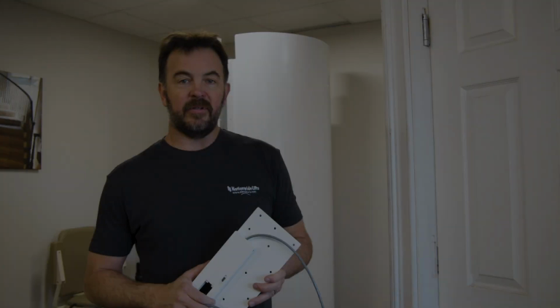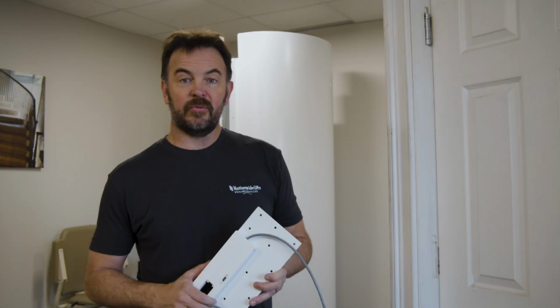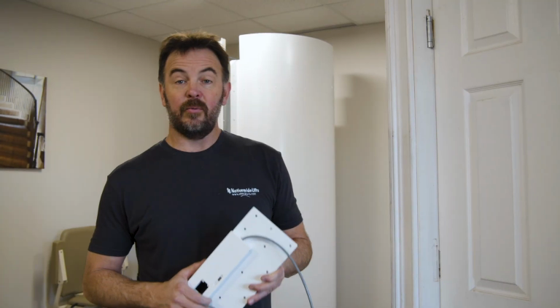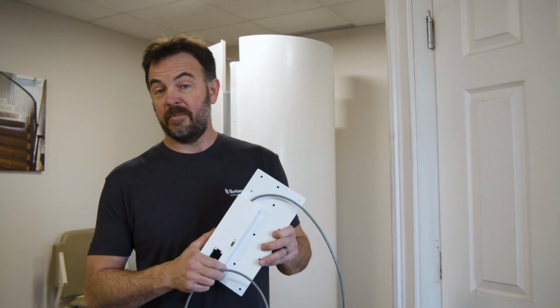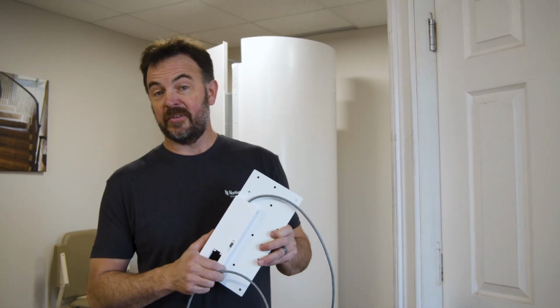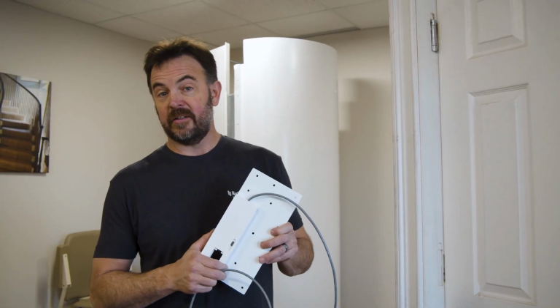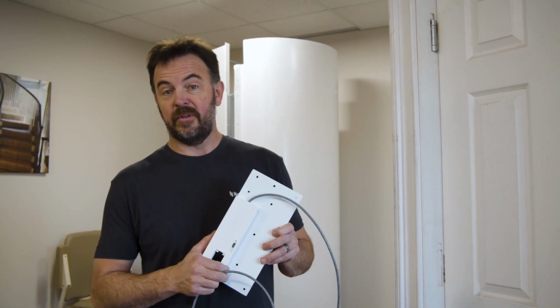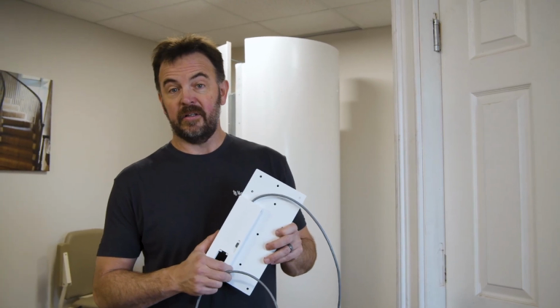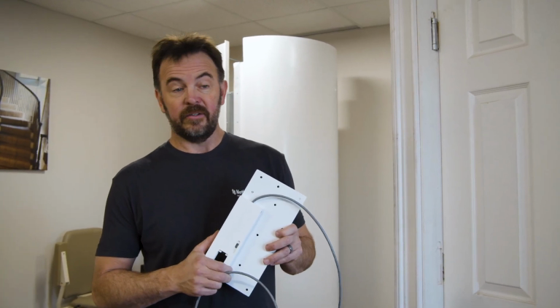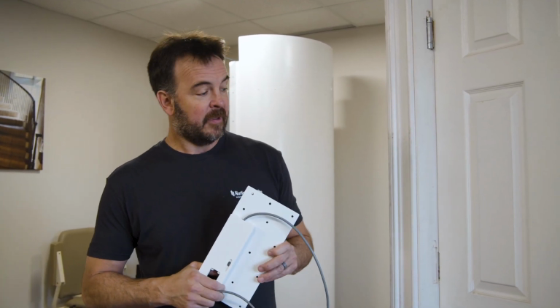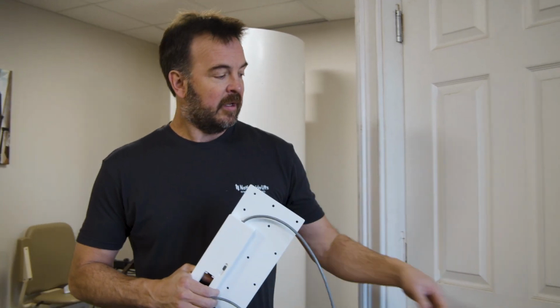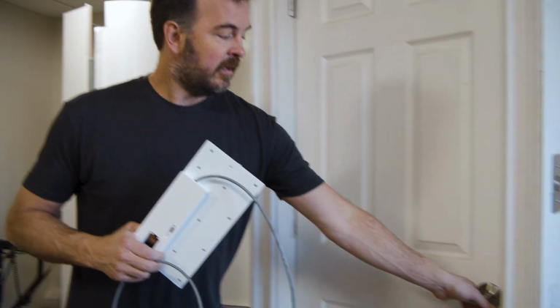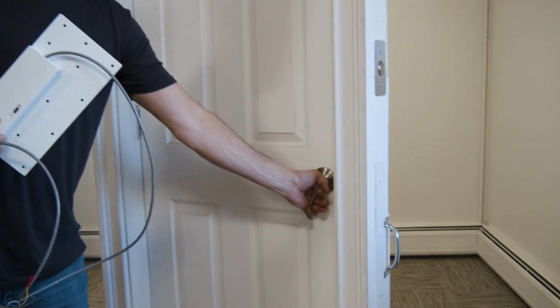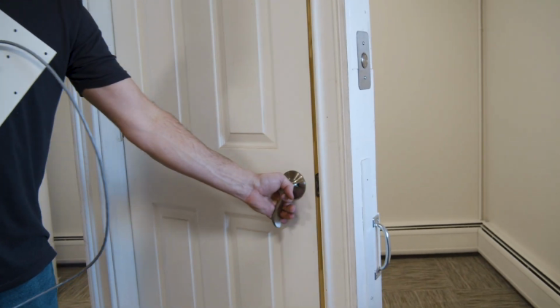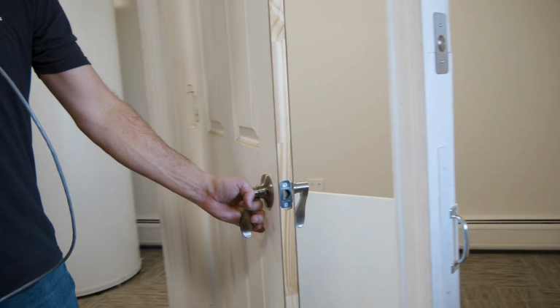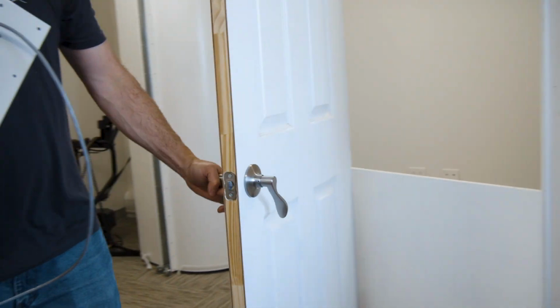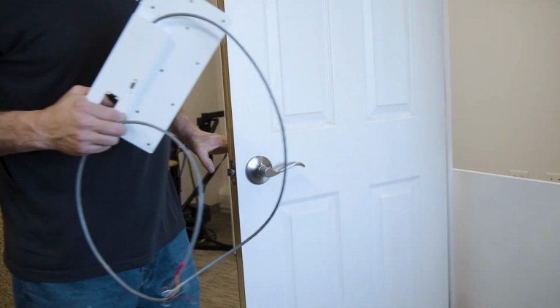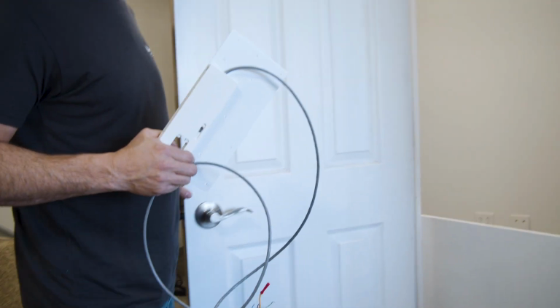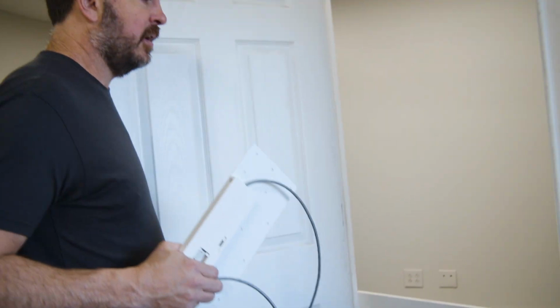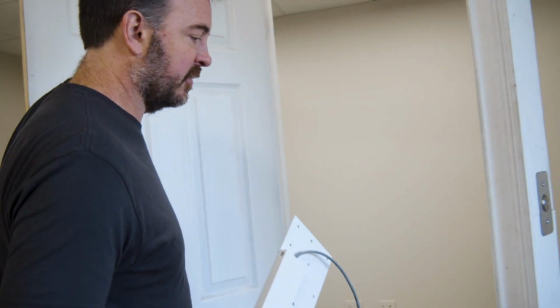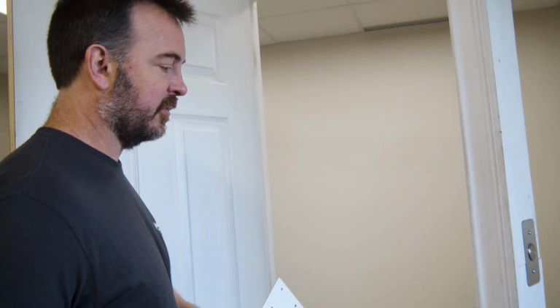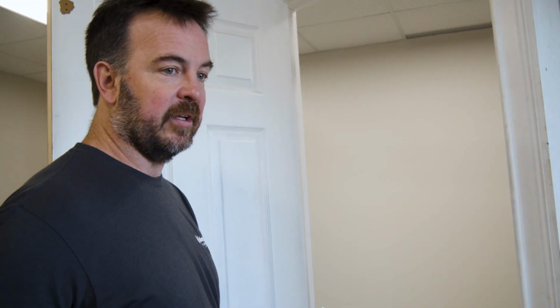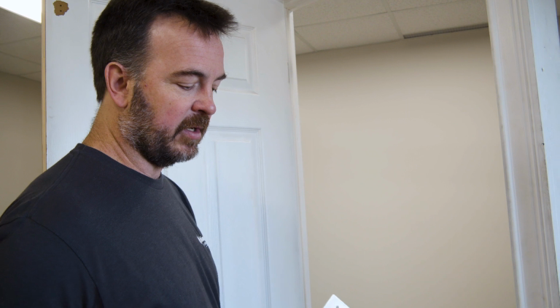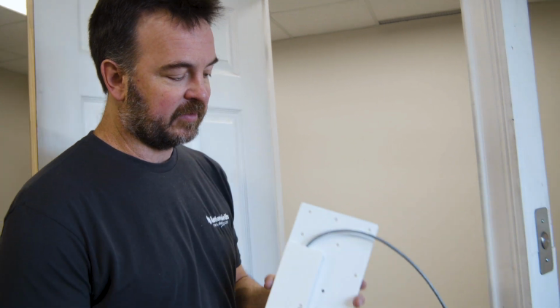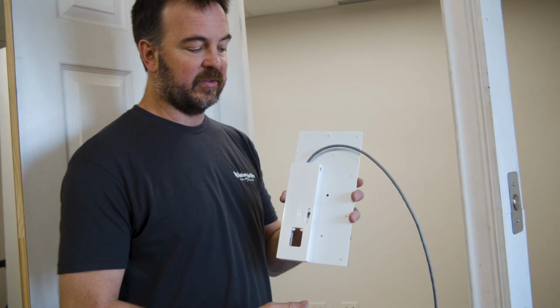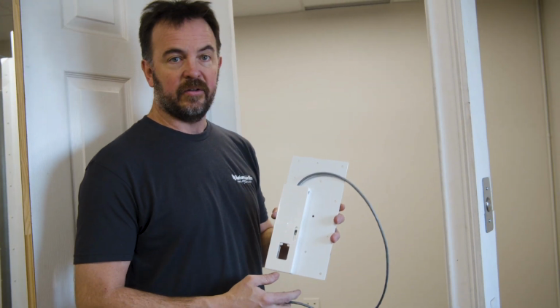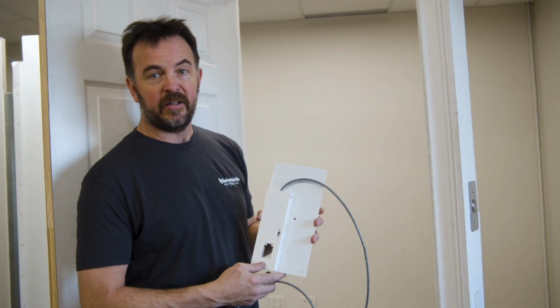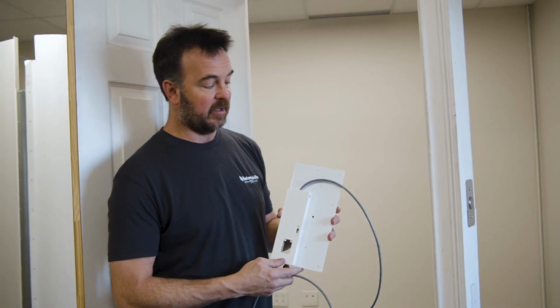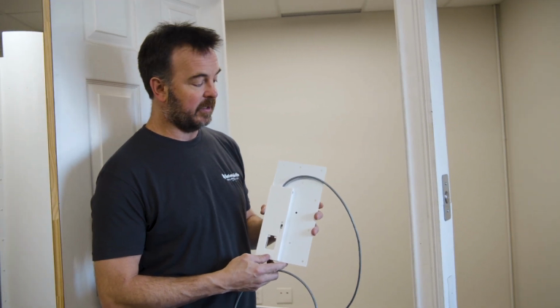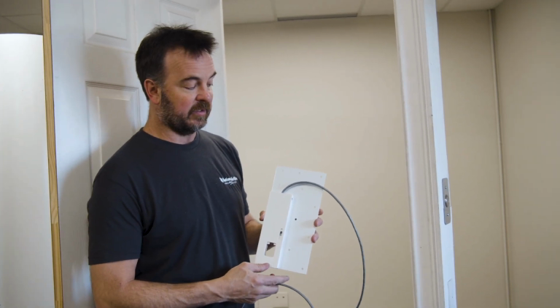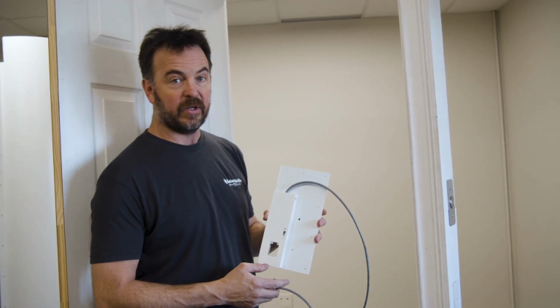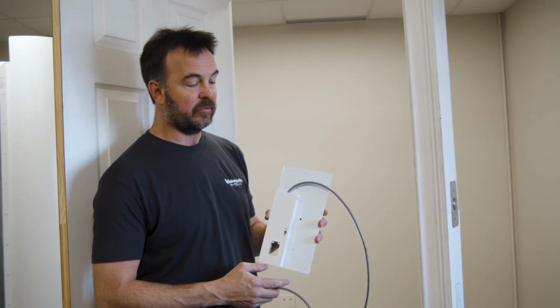I'm going to demonstrate how we actually mount this interlock to the landing door. Here's our landing door, and in this case it's a right-hand strike, and that's how this interlock is configured — as a right-hand strike.